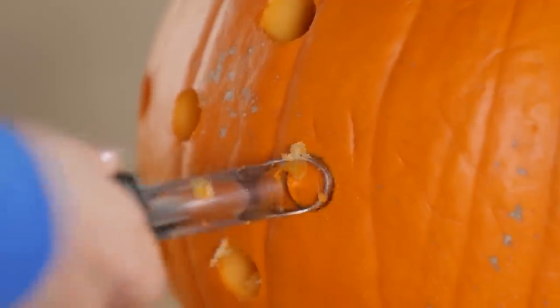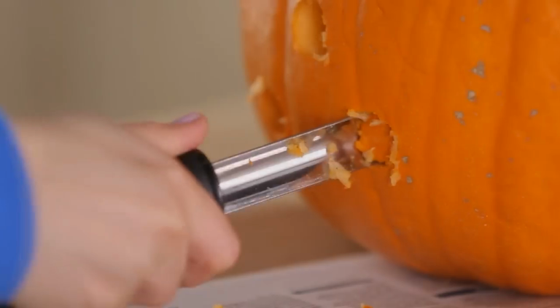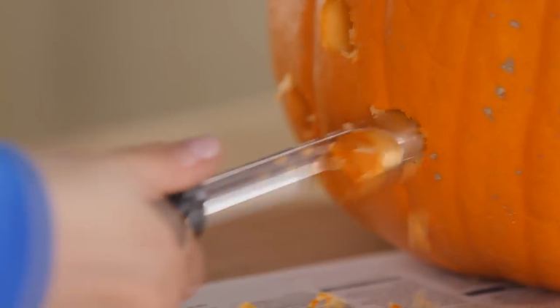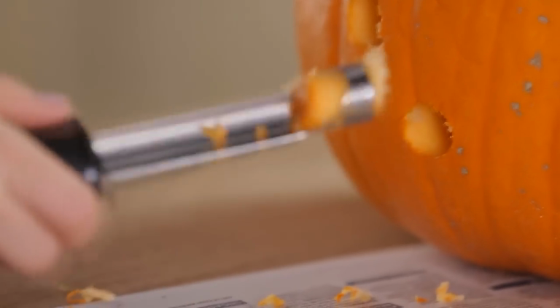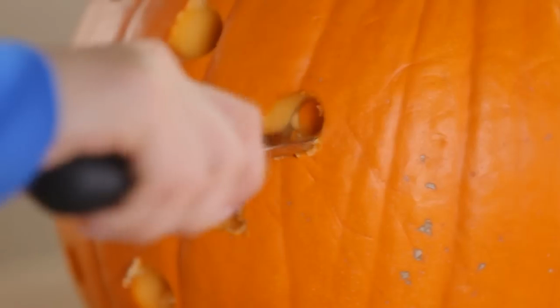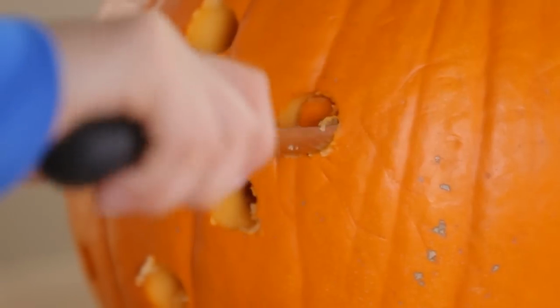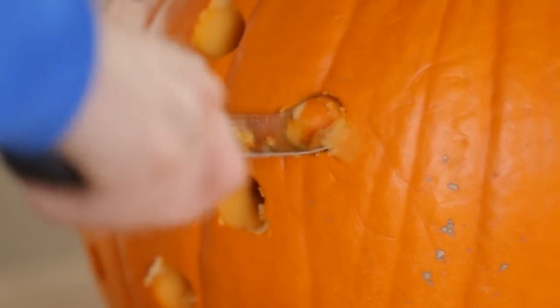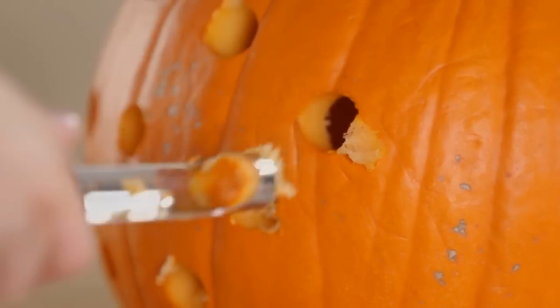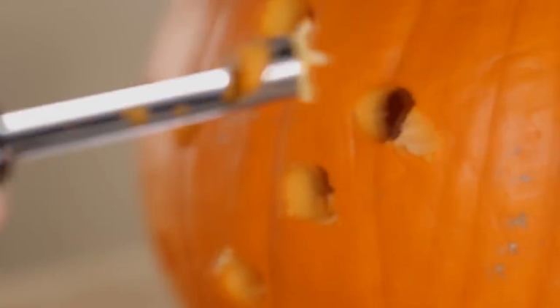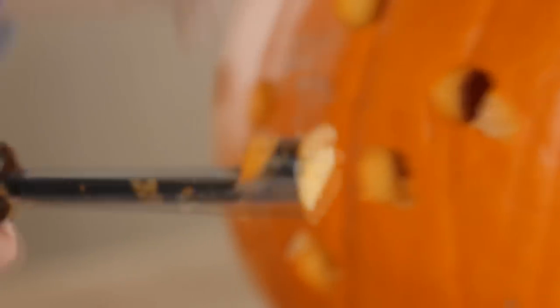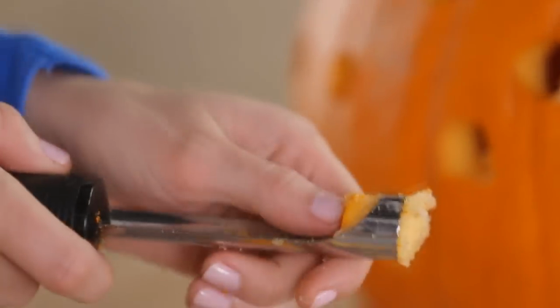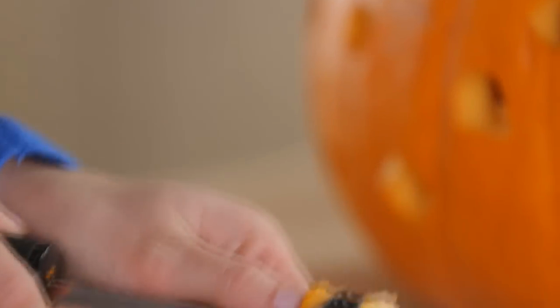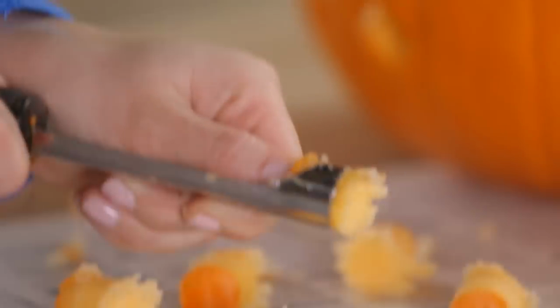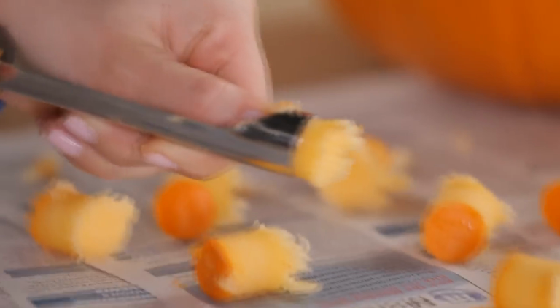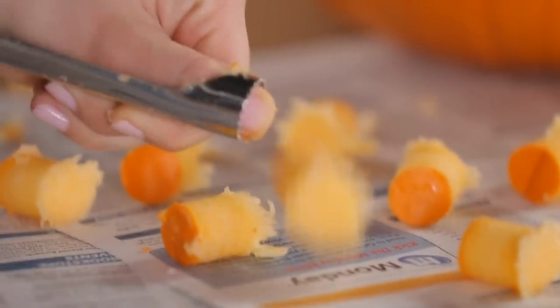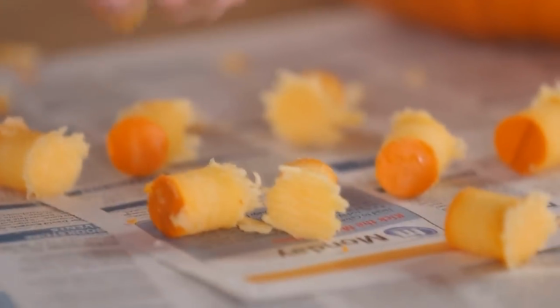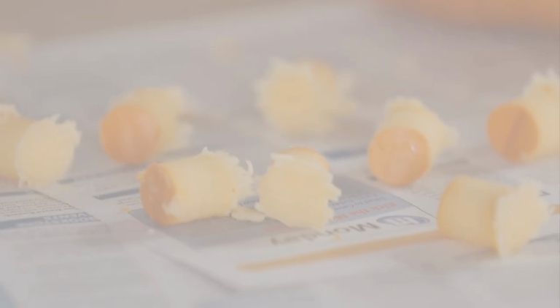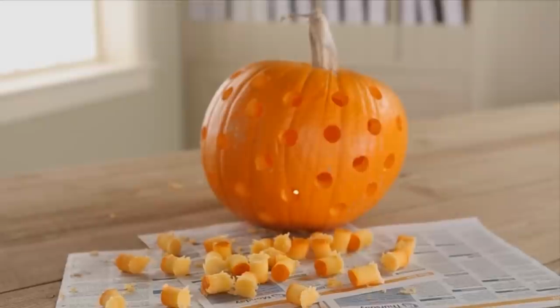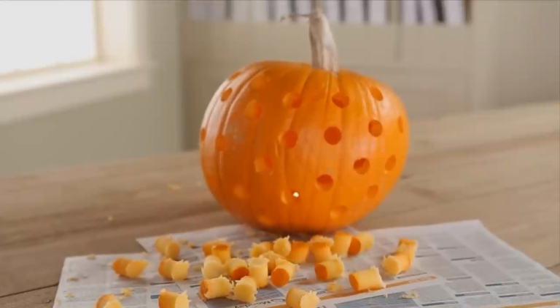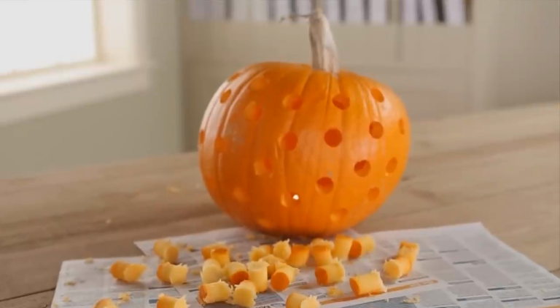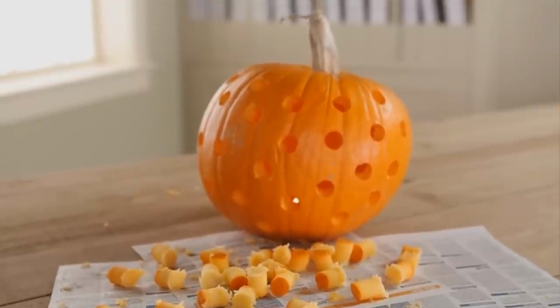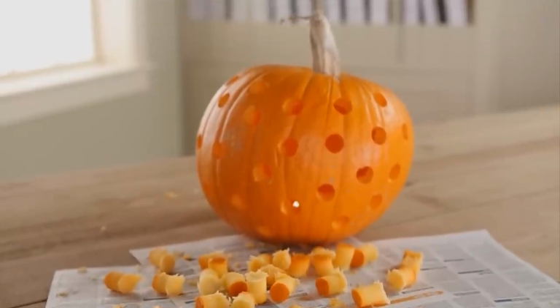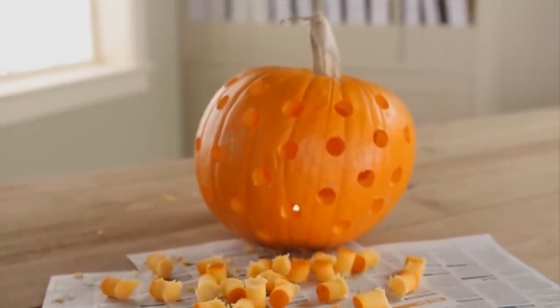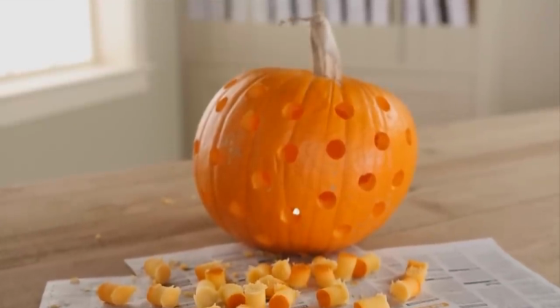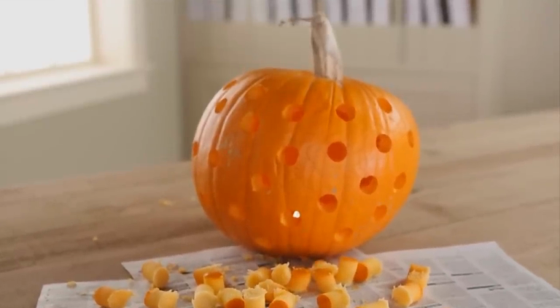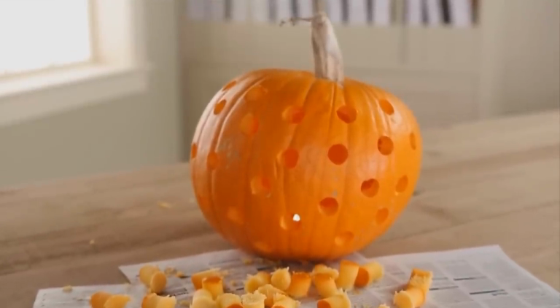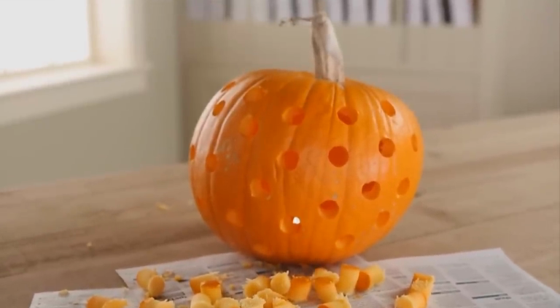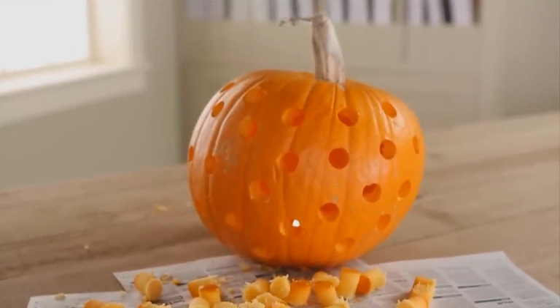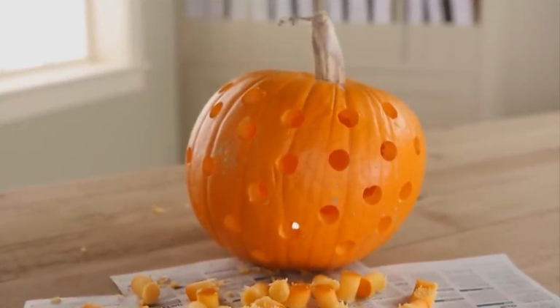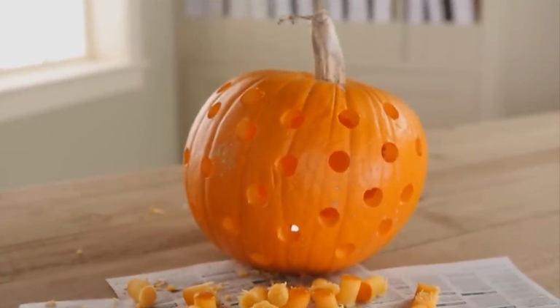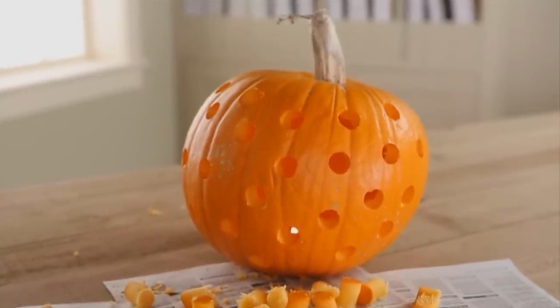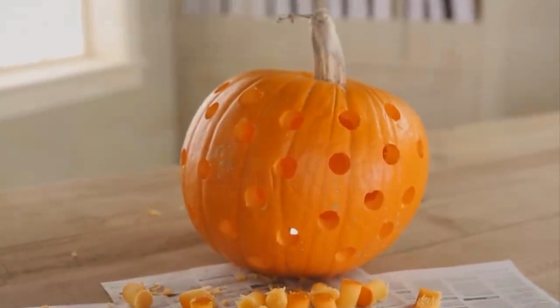Repeat the process wherever you want to swiss cheese your pumpkin. The only limit is your imagination. Create faces, make random patterns, make flowers, or carve any design that starts with the circle.